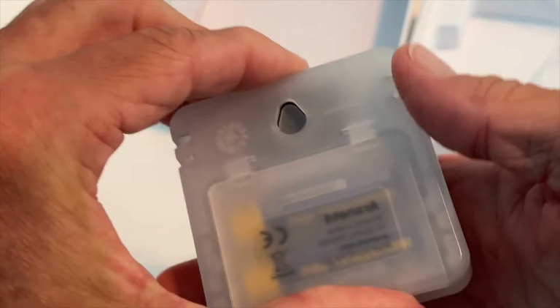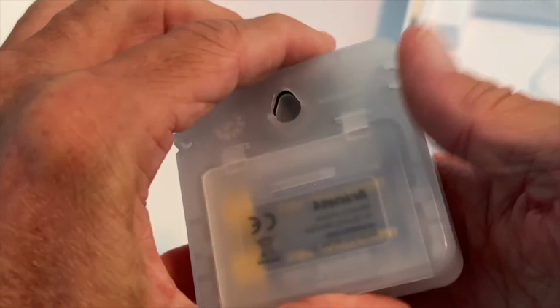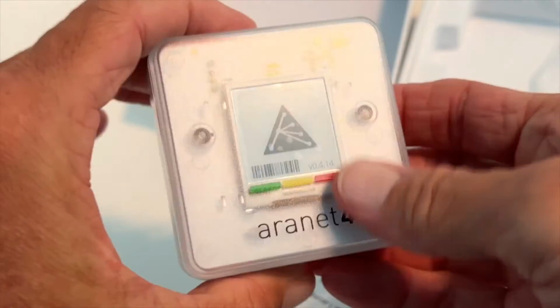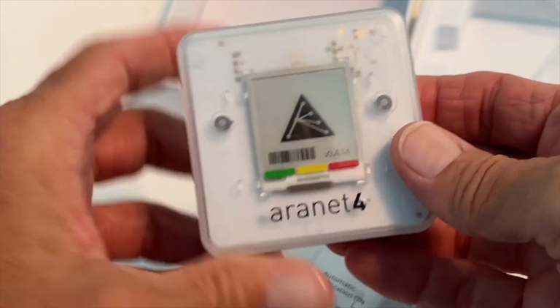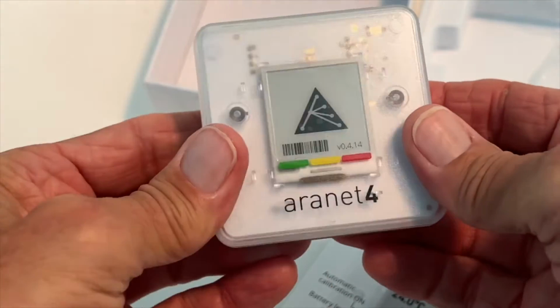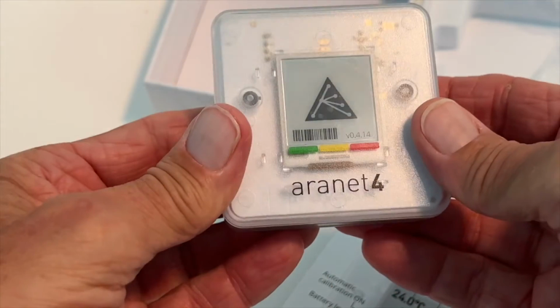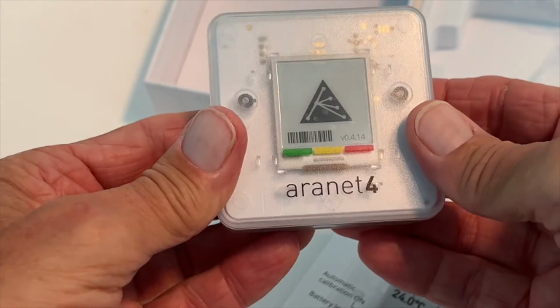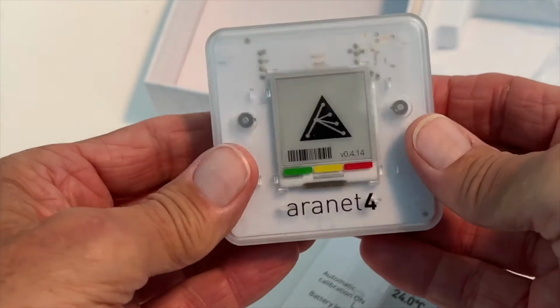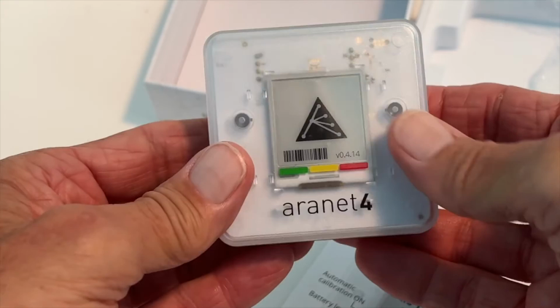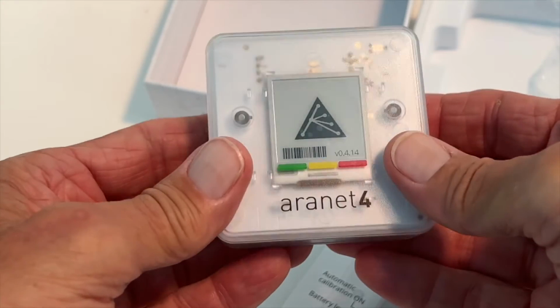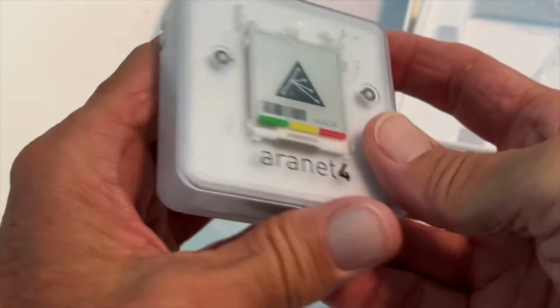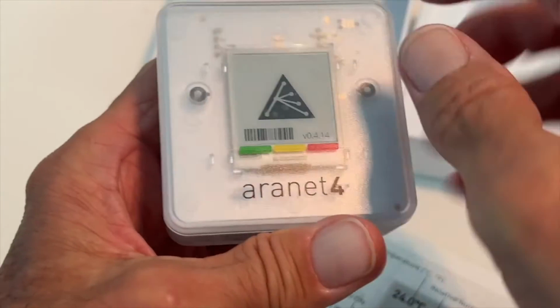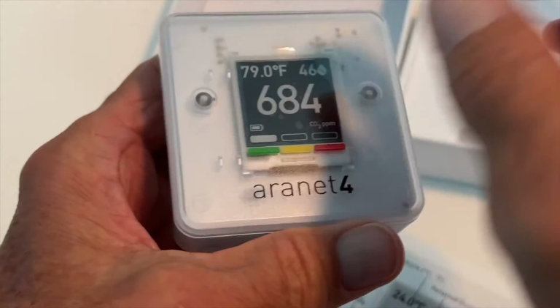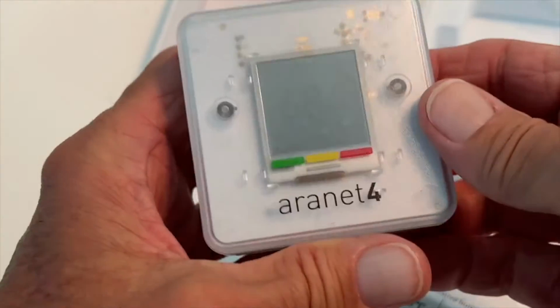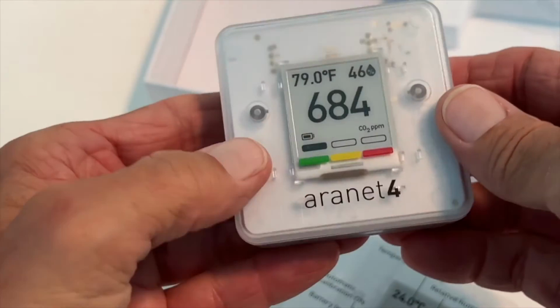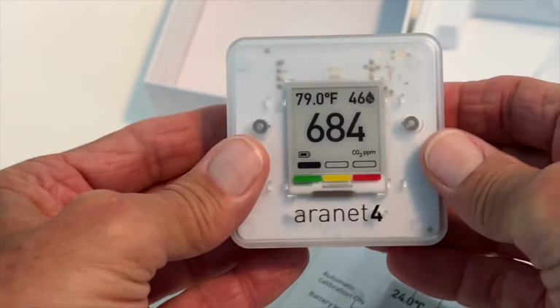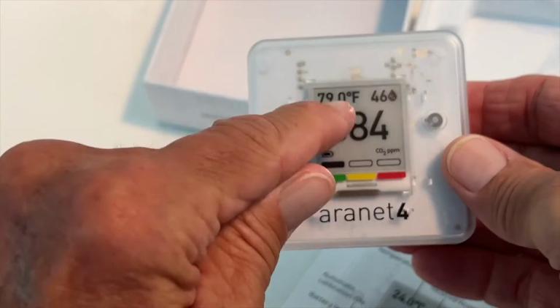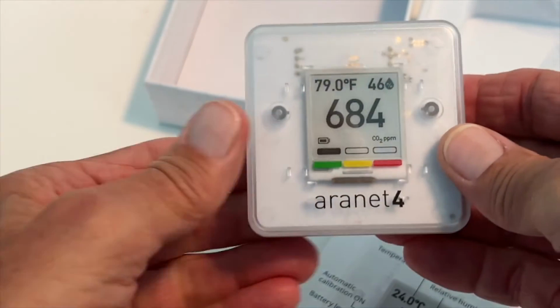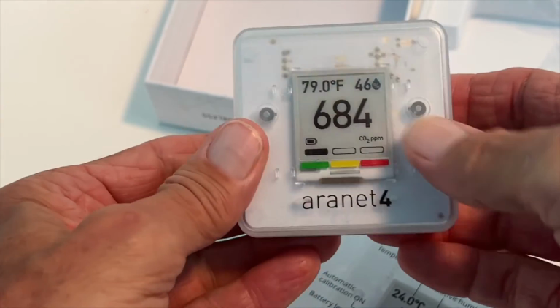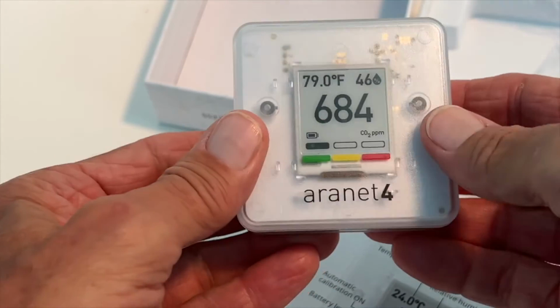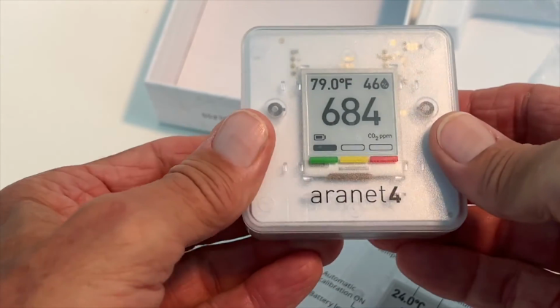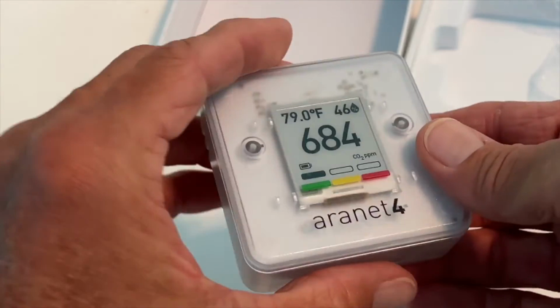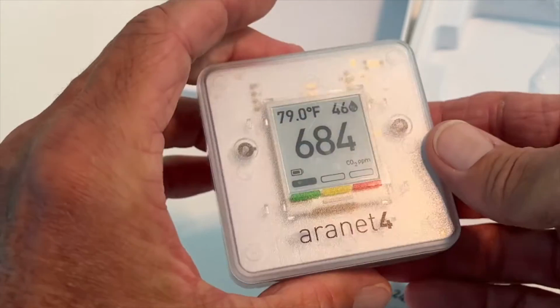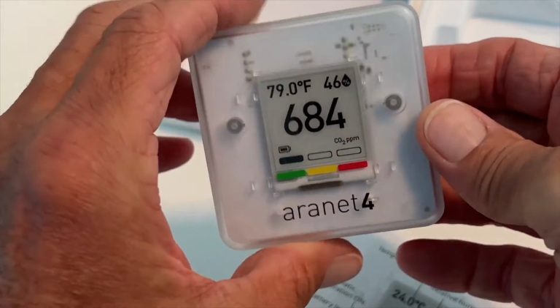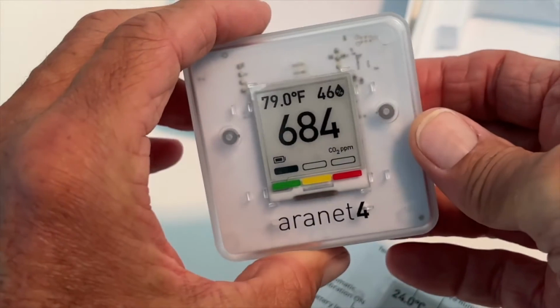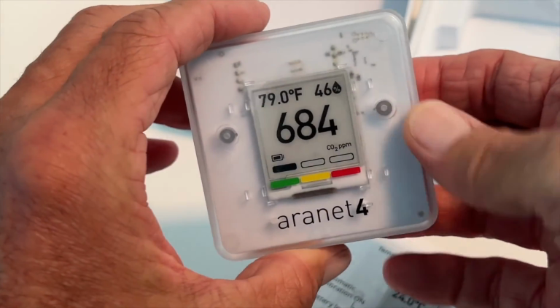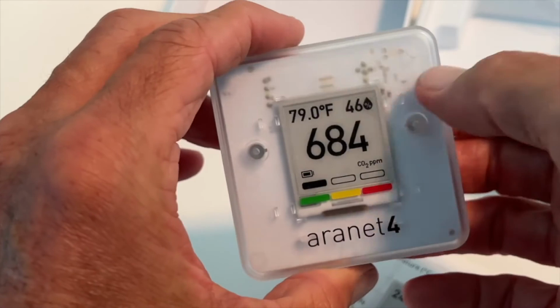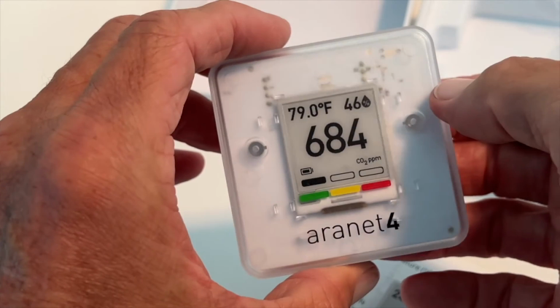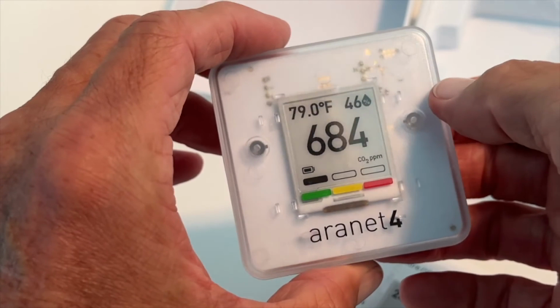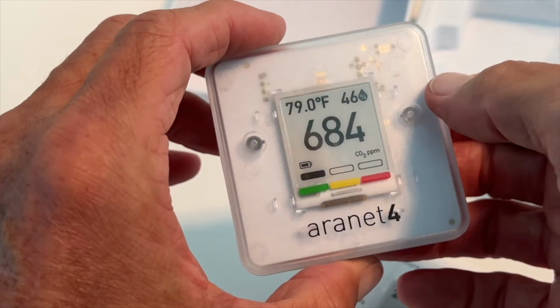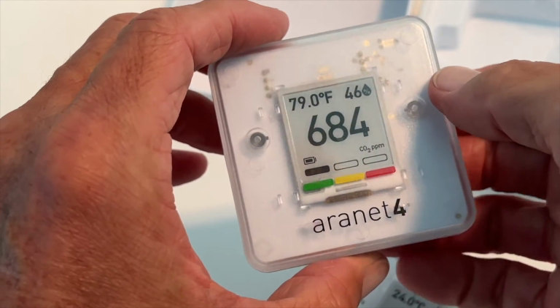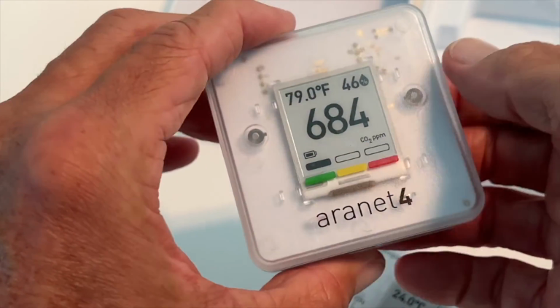And then flip it over, and it should show Fahrenheit — there it is! 79 degrees Fahrenheit. We did it. So that's how you change it from Celsius to Fahrenheit.